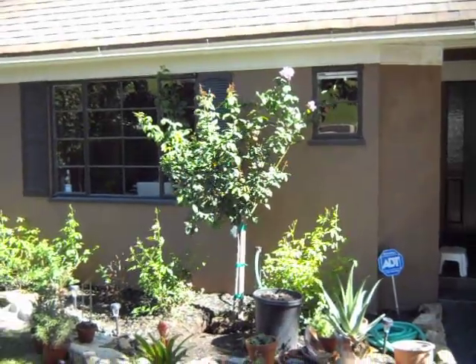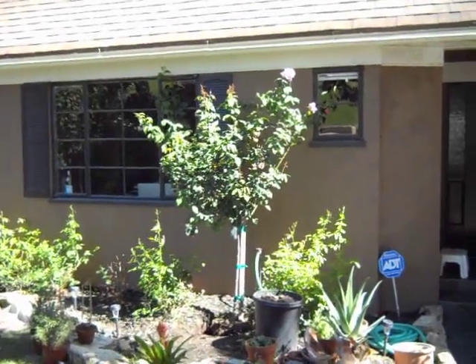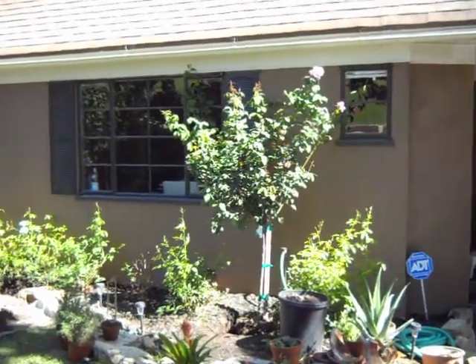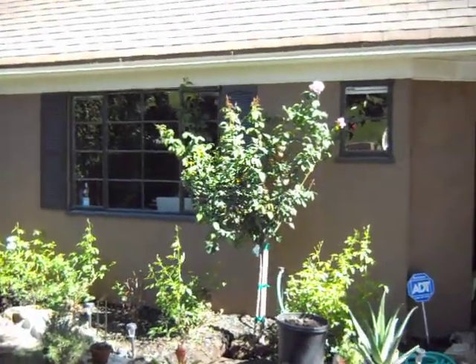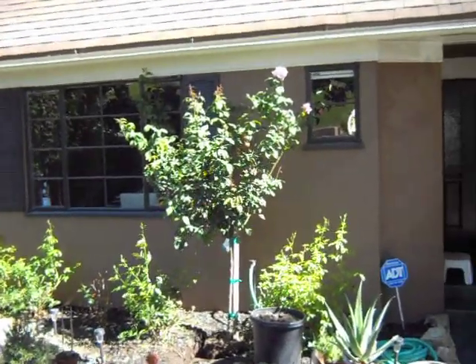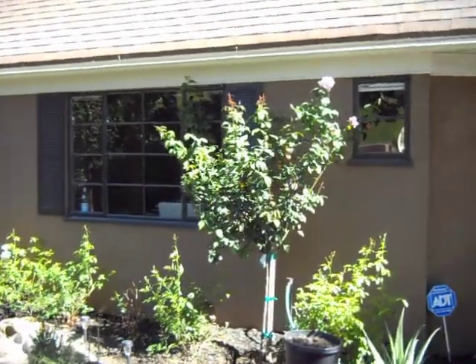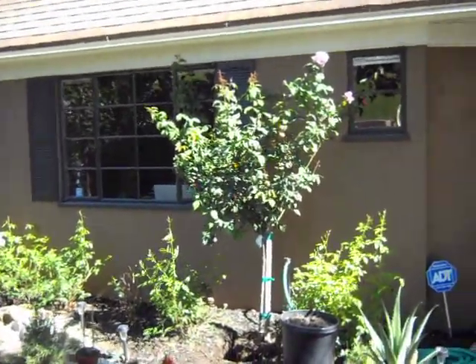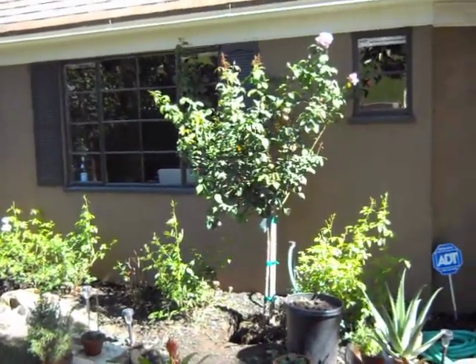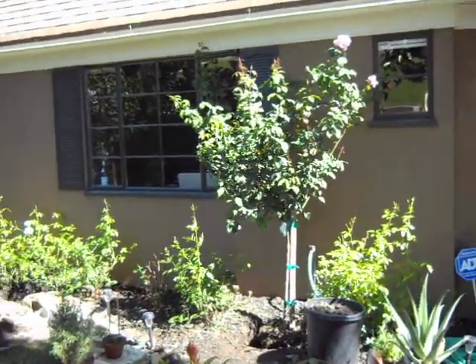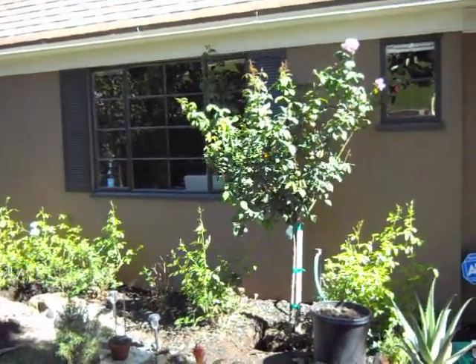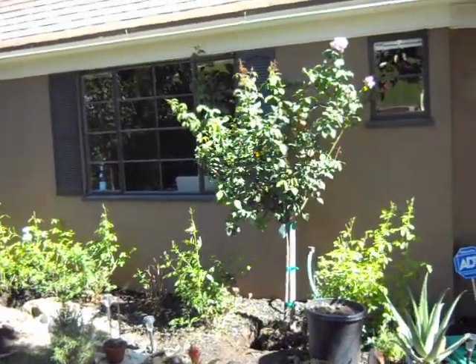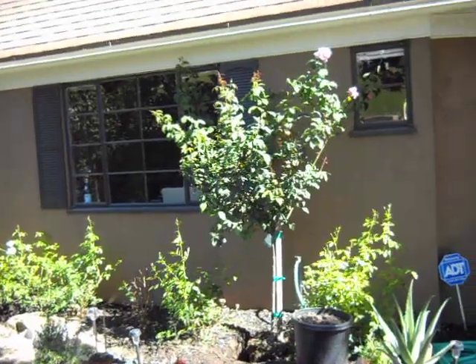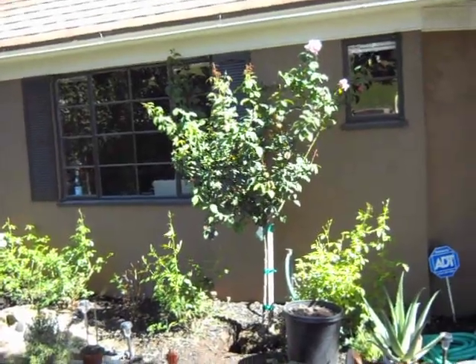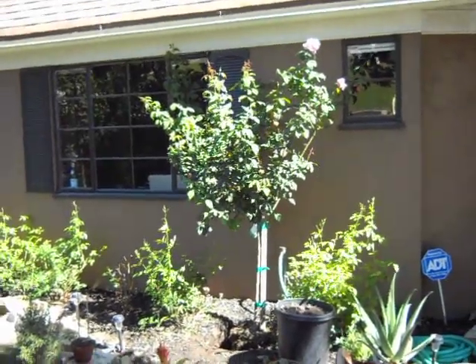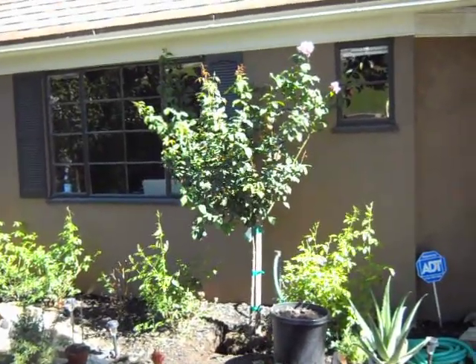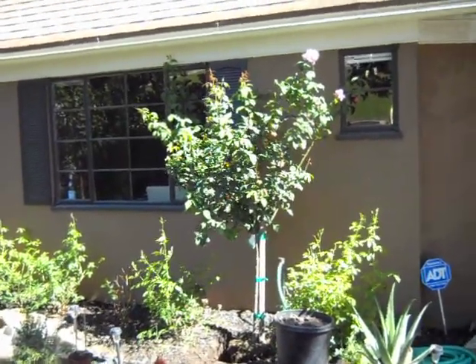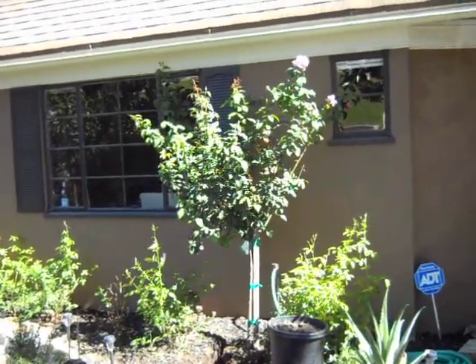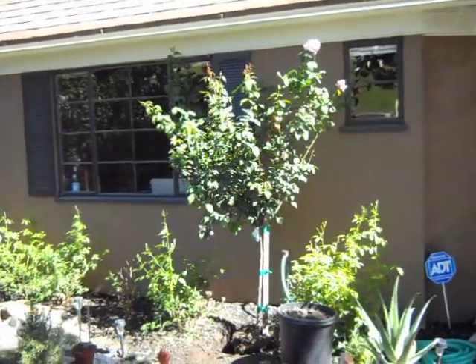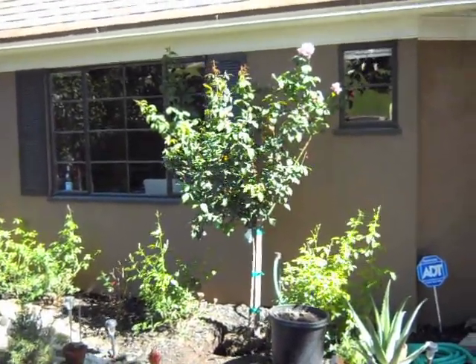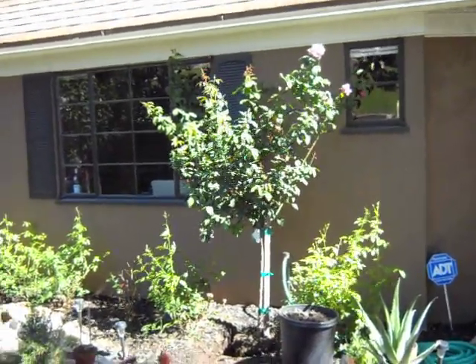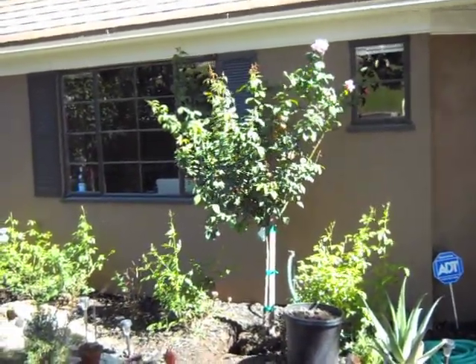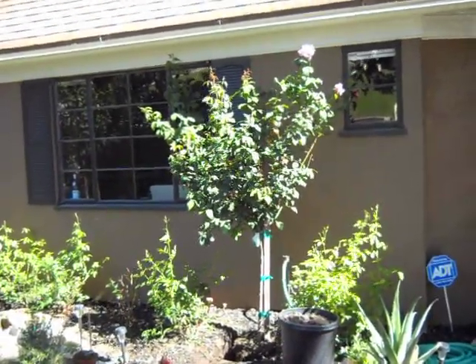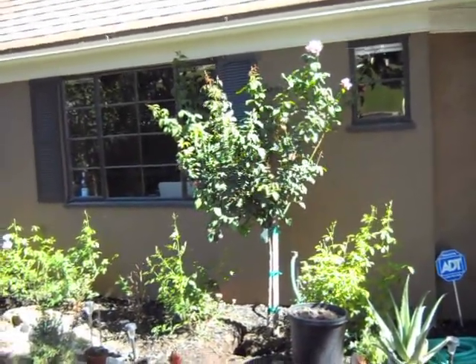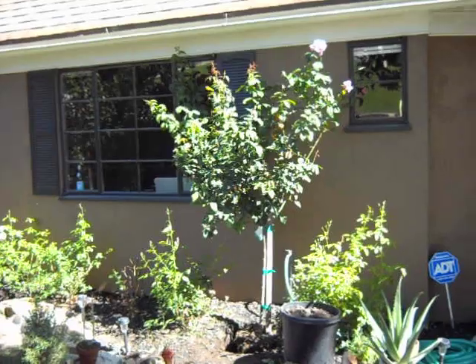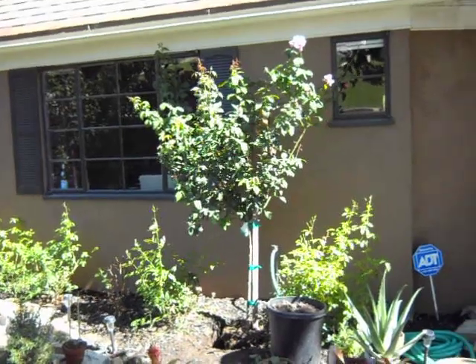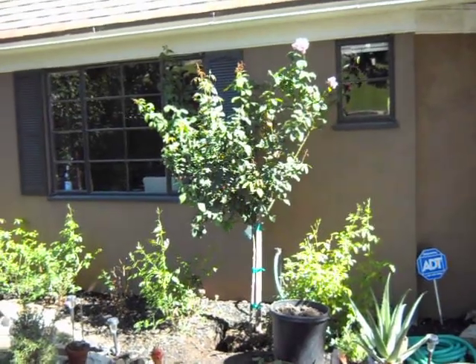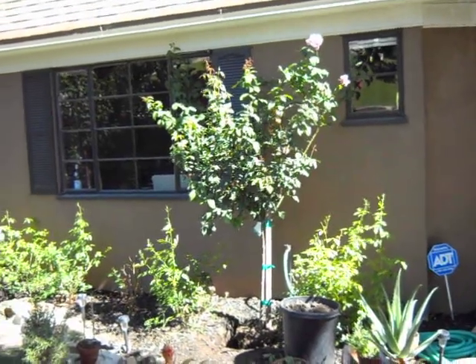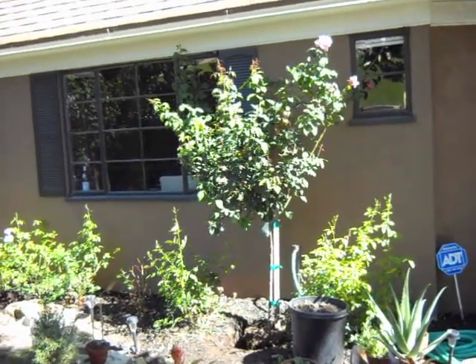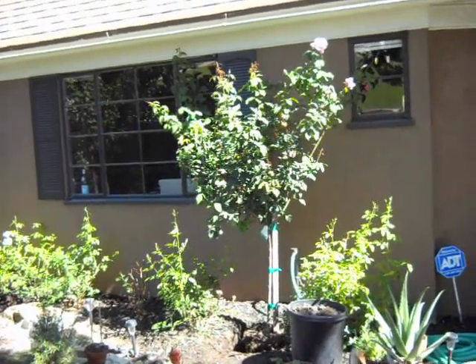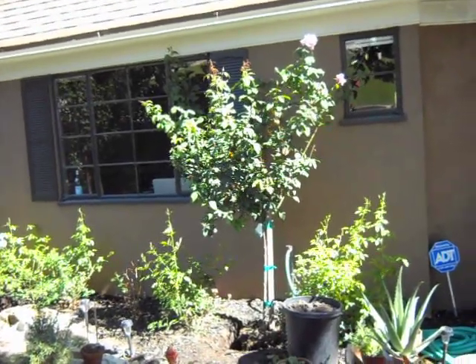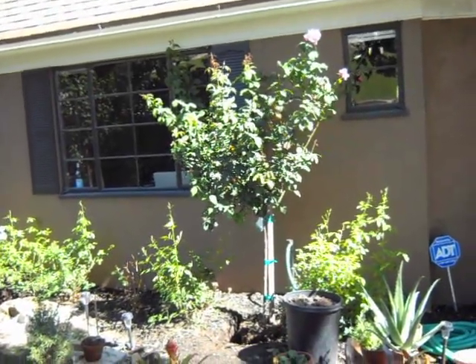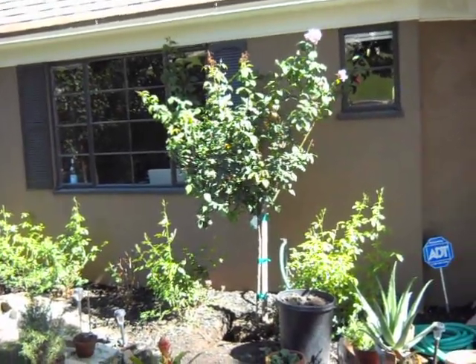Hi, it's Chris, and we return to the Iceberg Rejuvenation Project, where about a month ago we cut back substantially the Iceberg Roses.